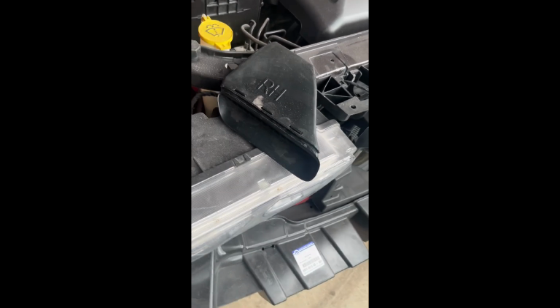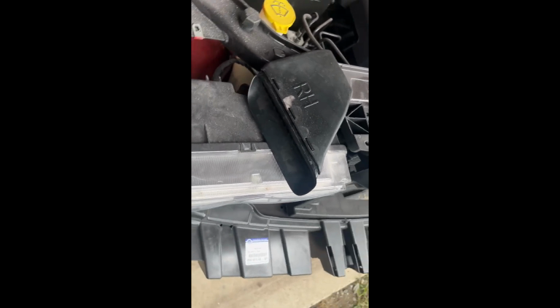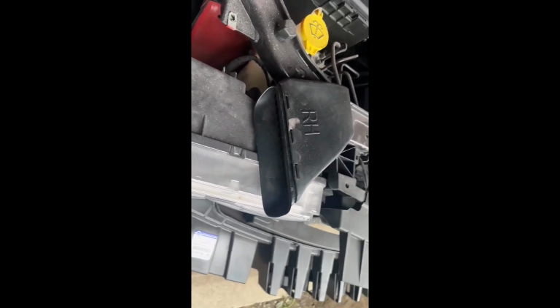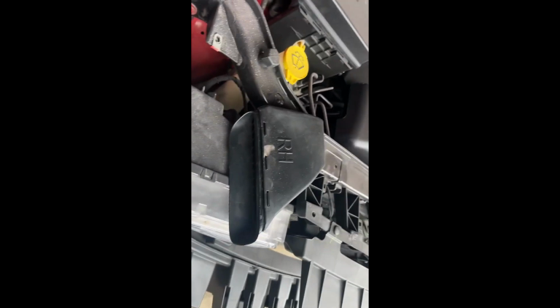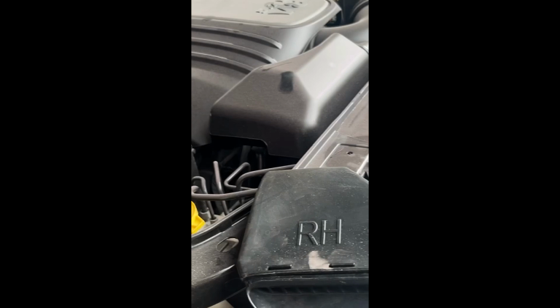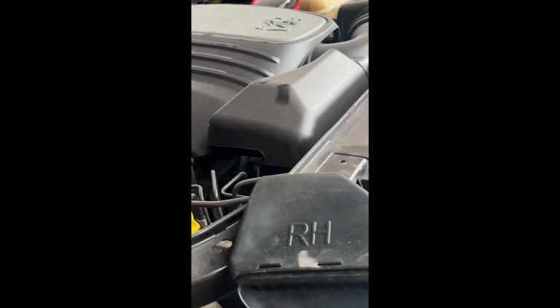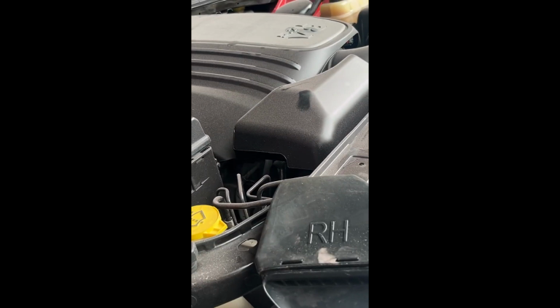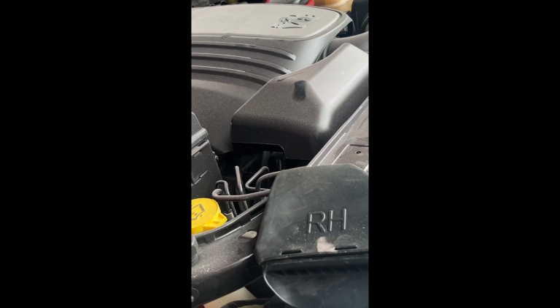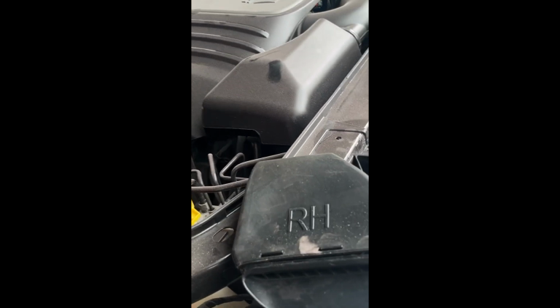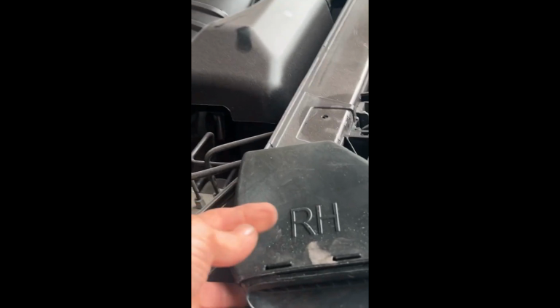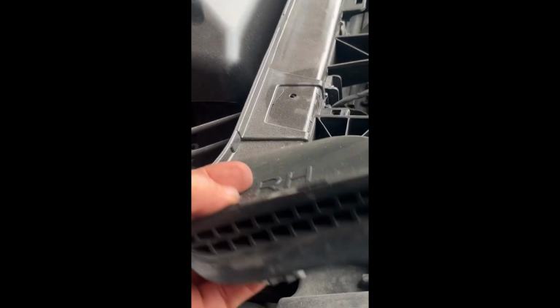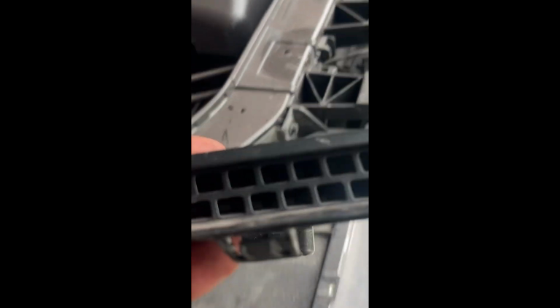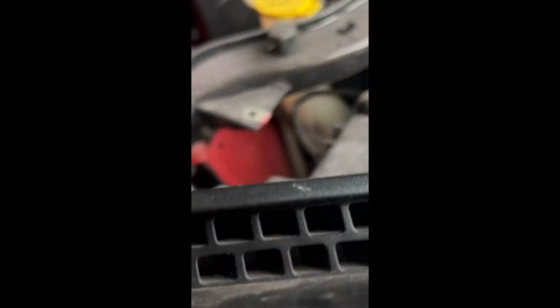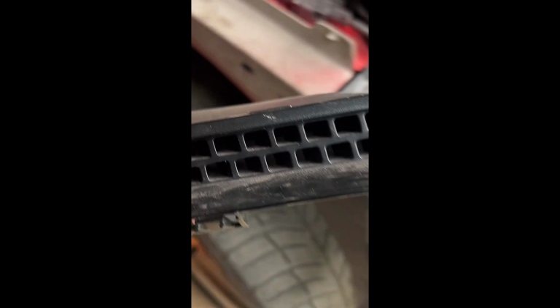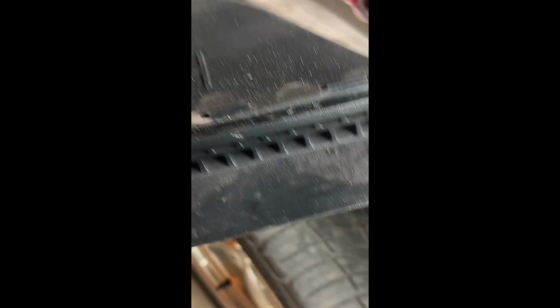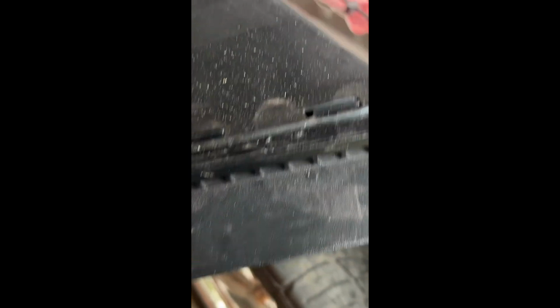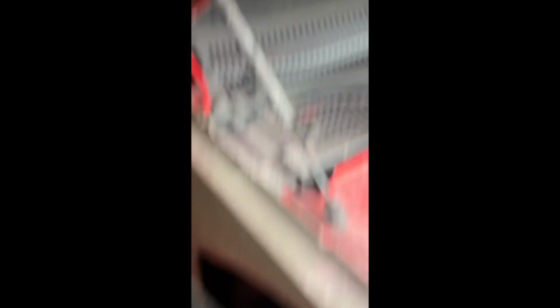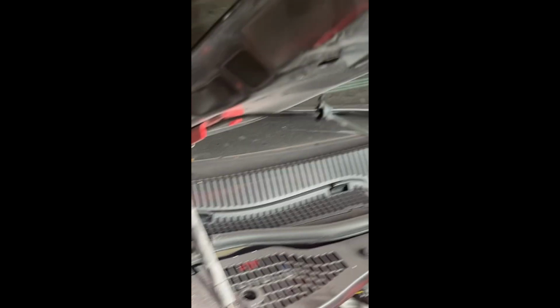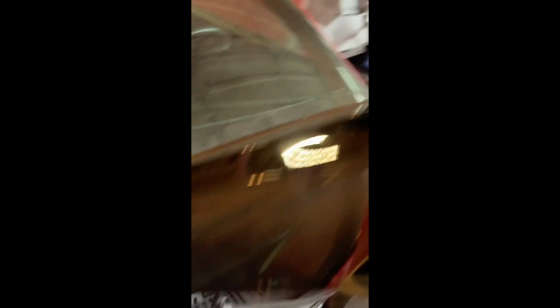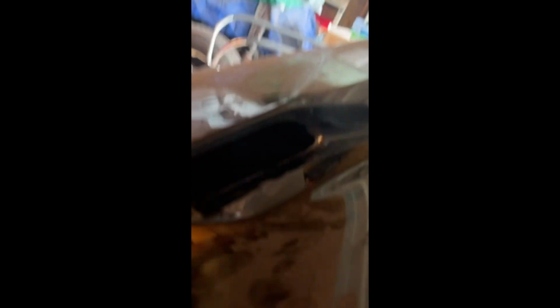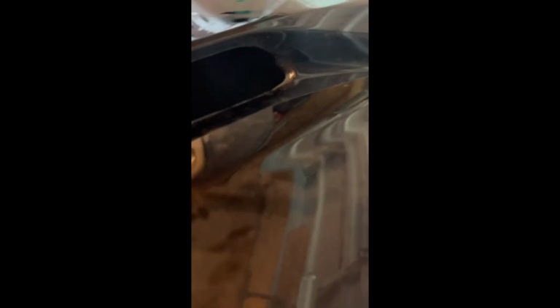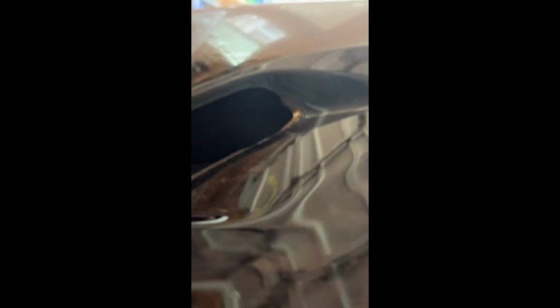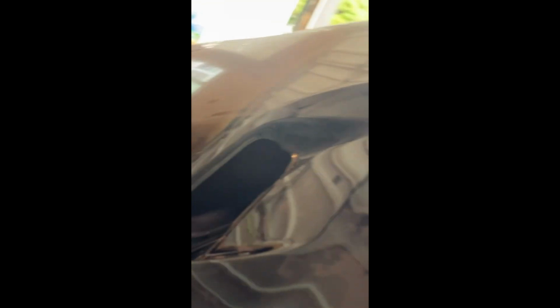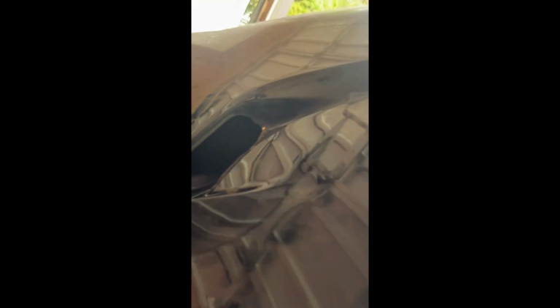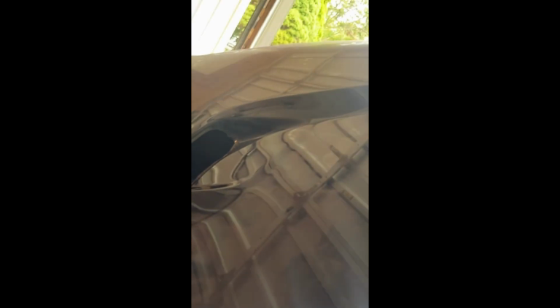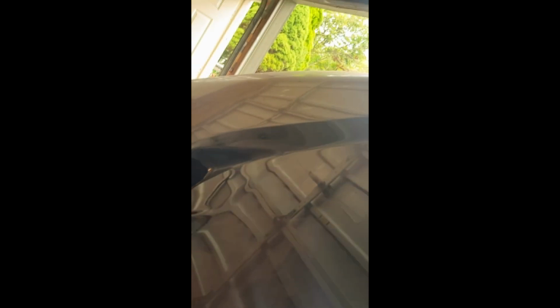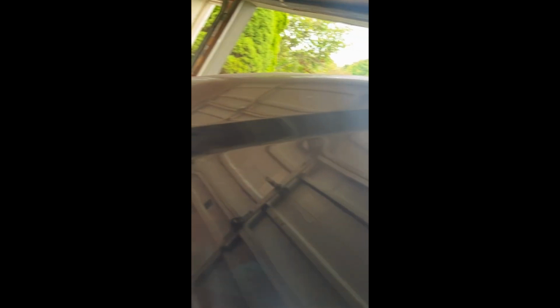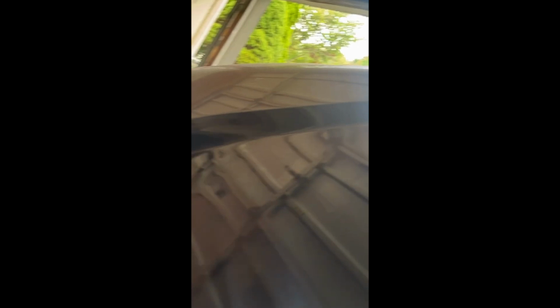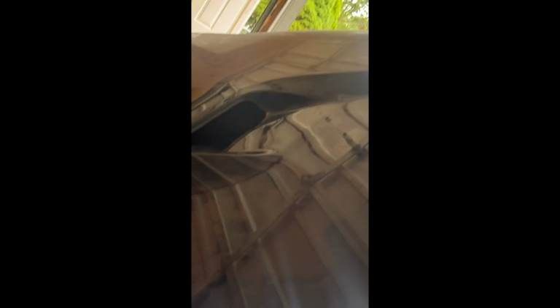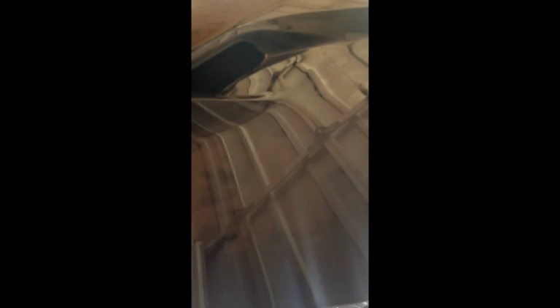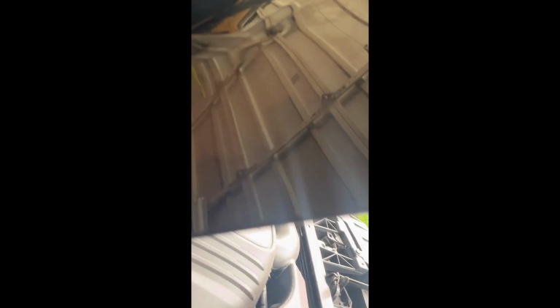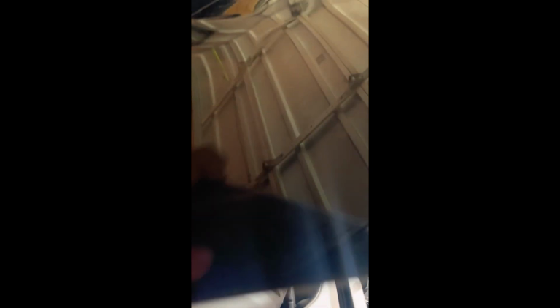Here we are again. These are the hood scoop bezels — how to get them out without breaking them. If you have this type of Challenger hood, these insert in here.